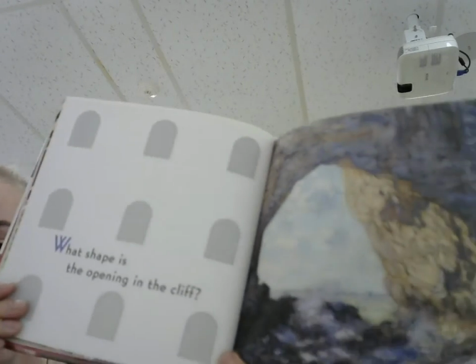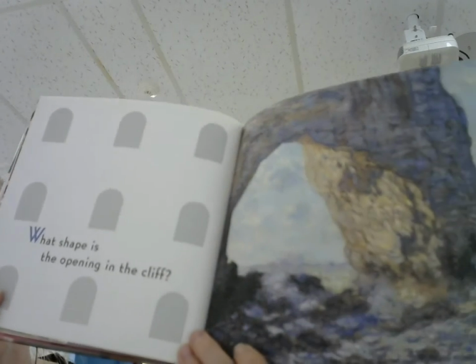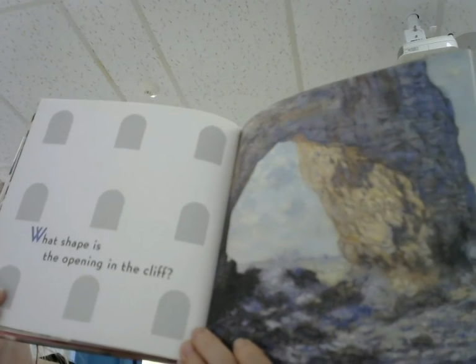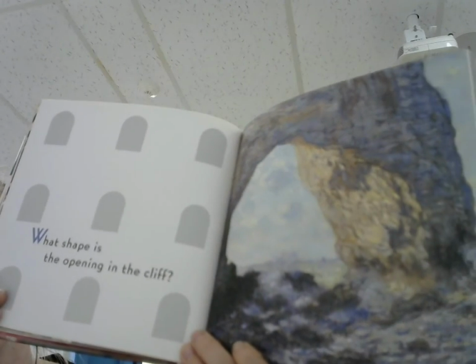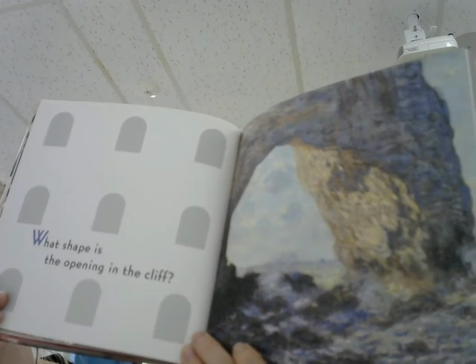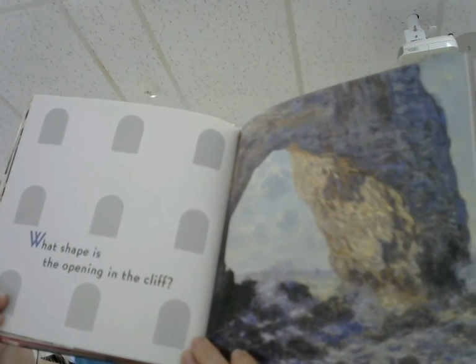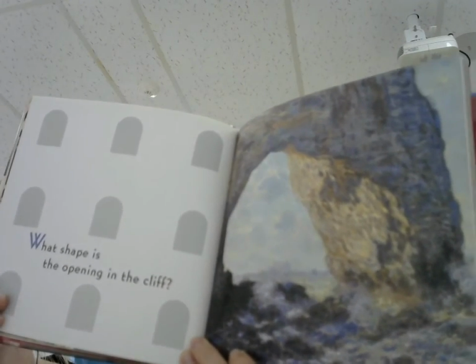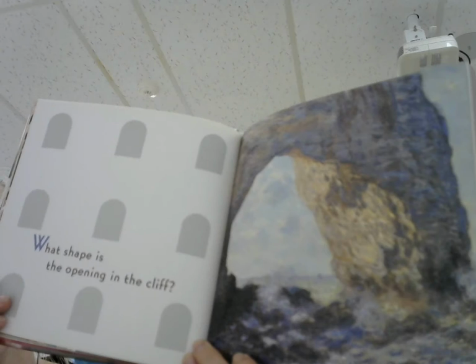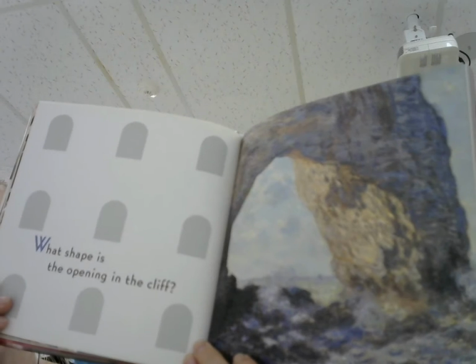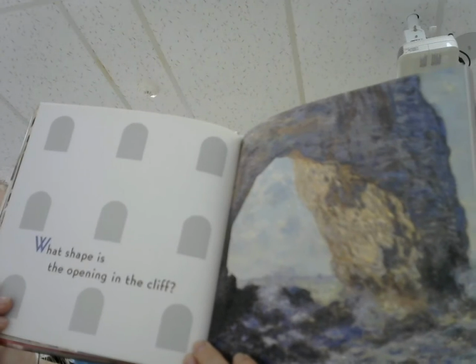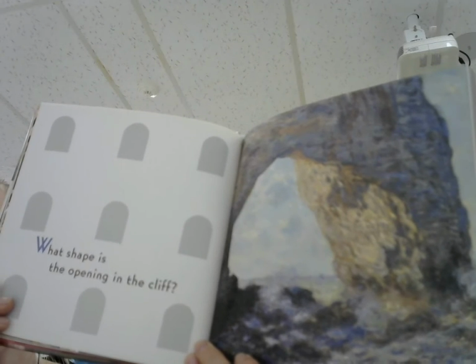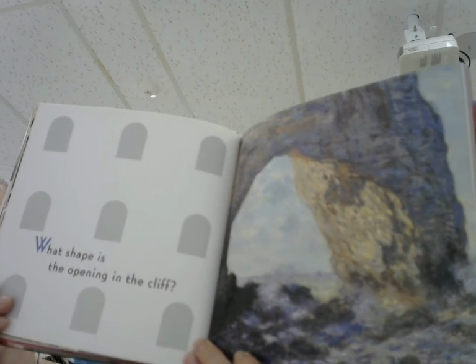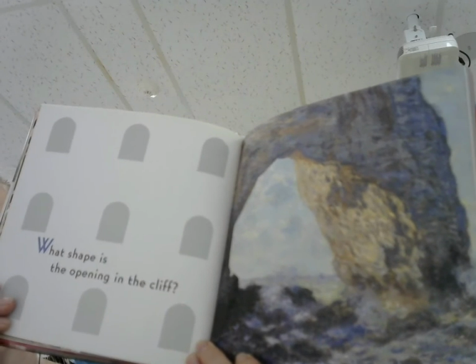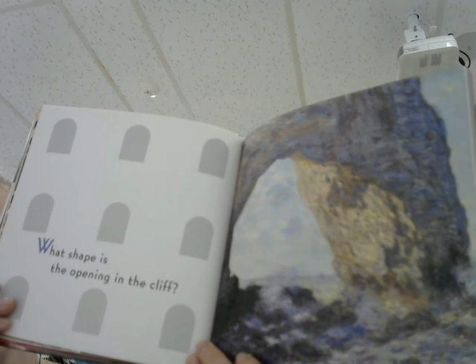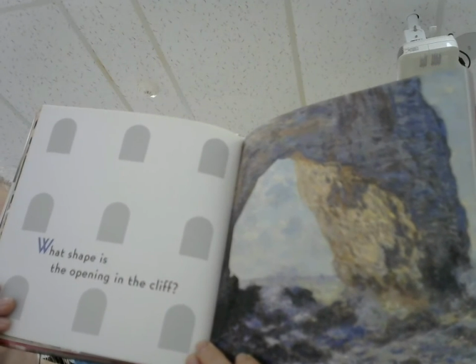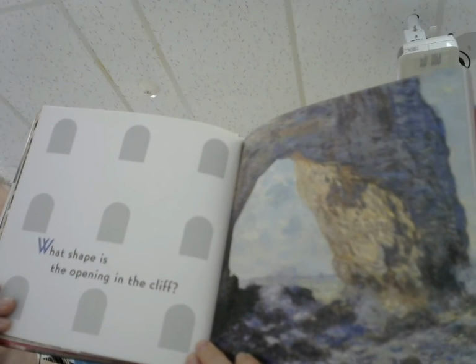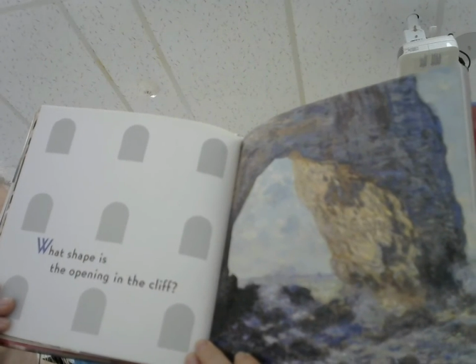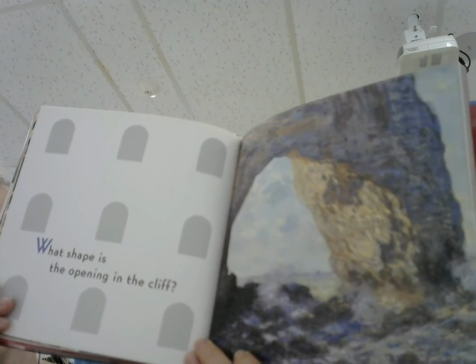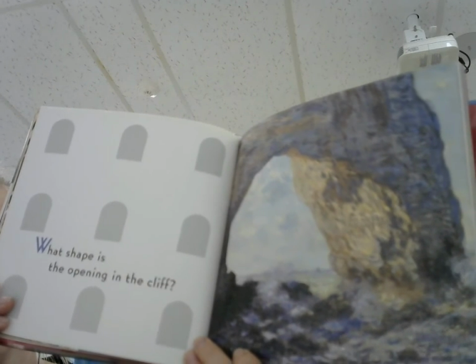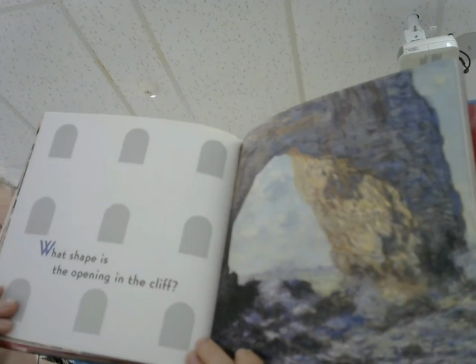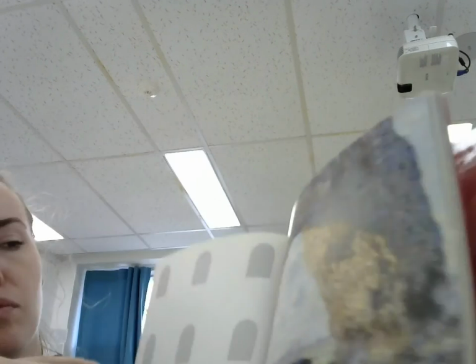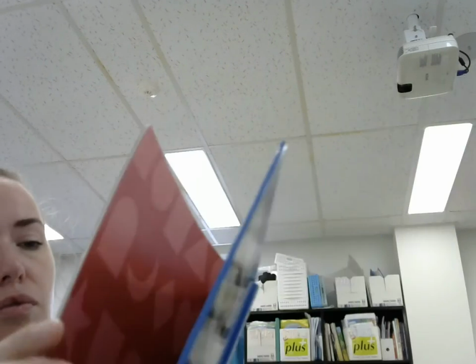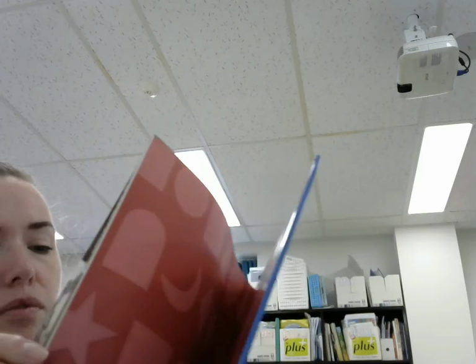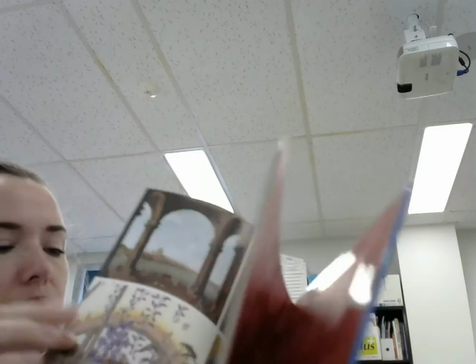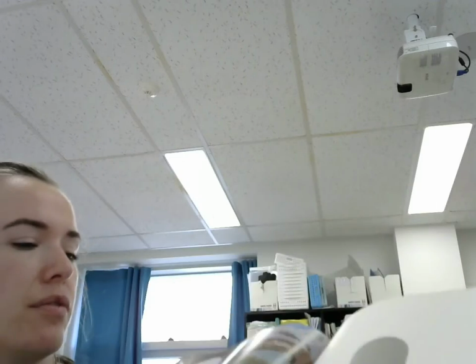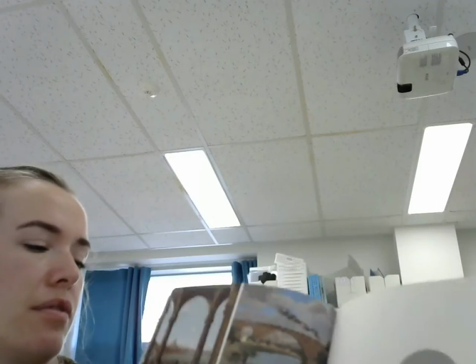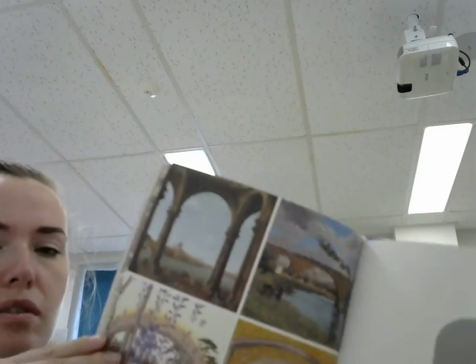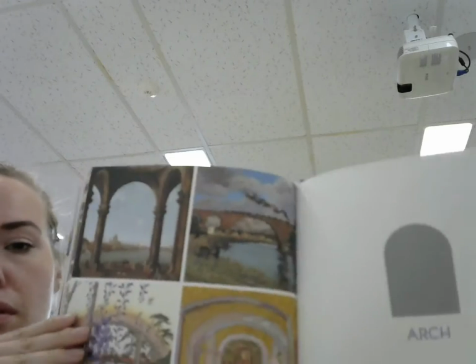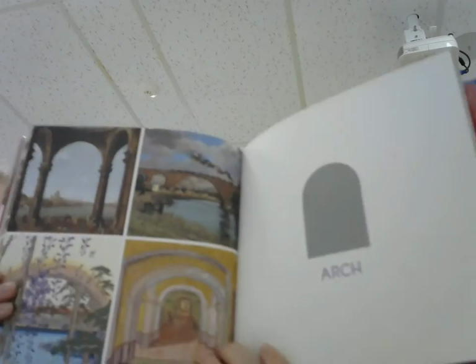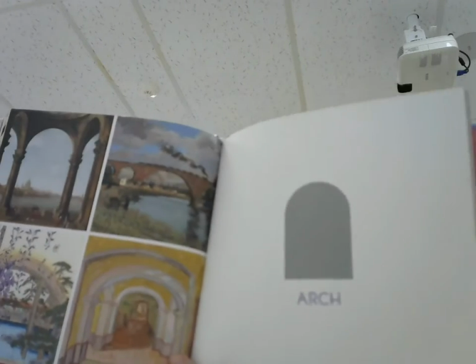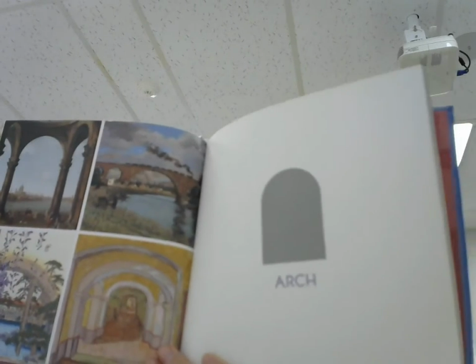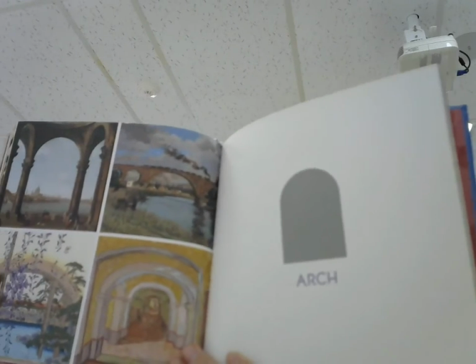What shape is the opening in the cliff? Arch.